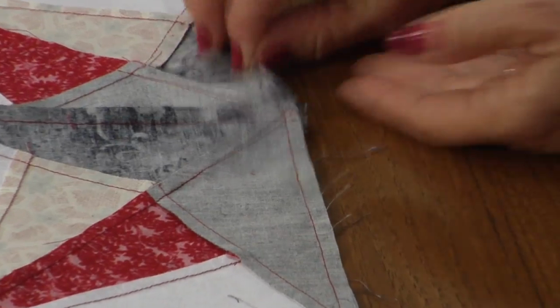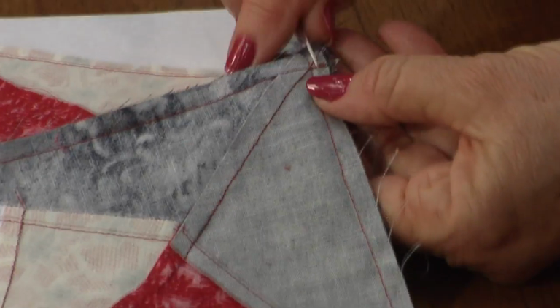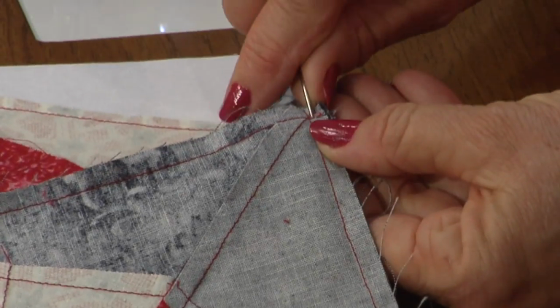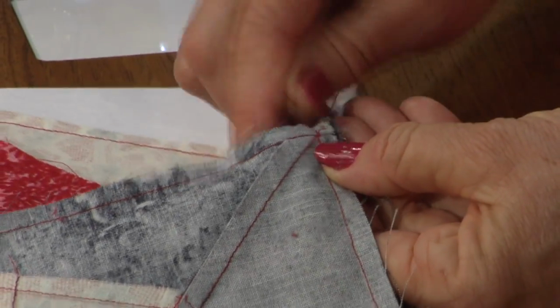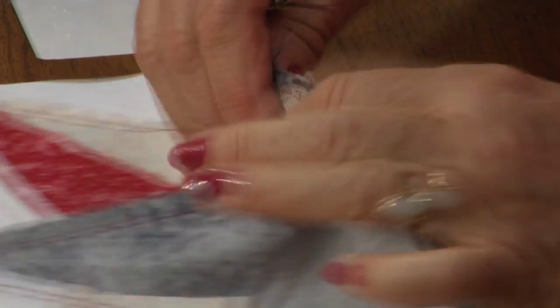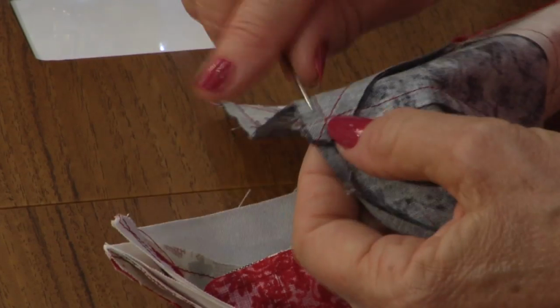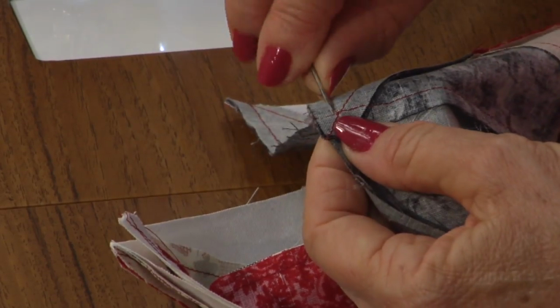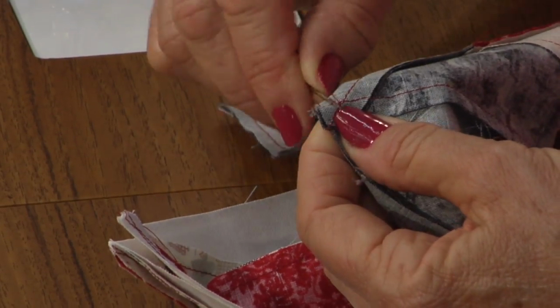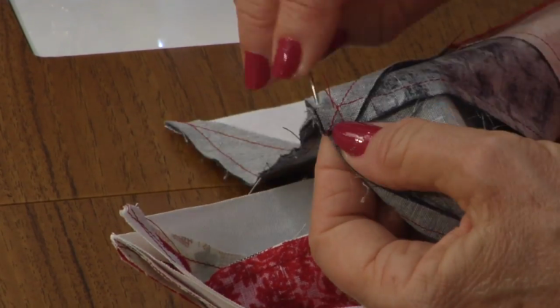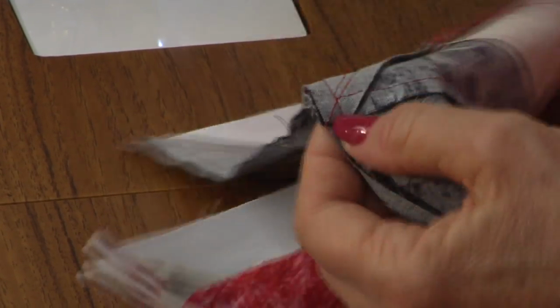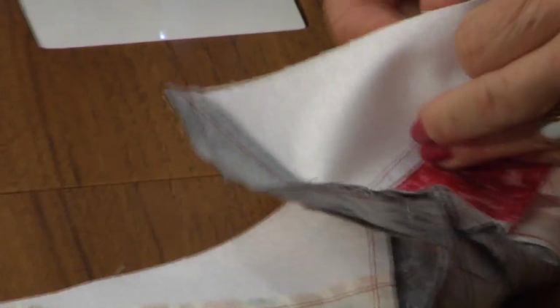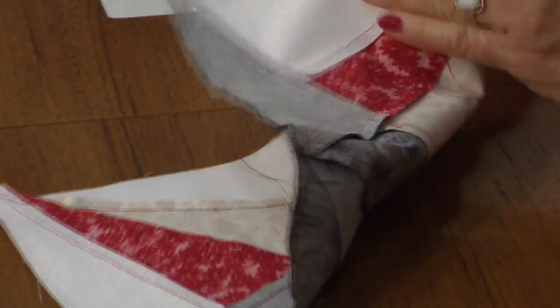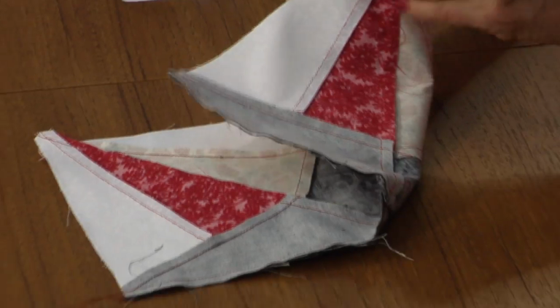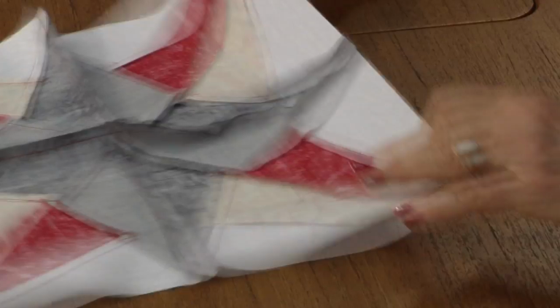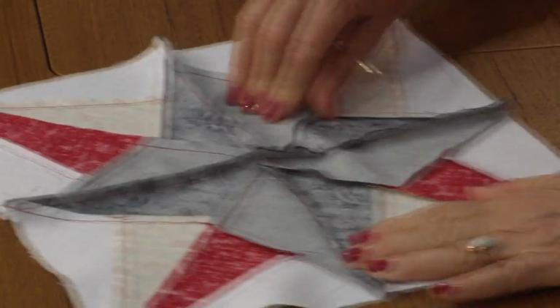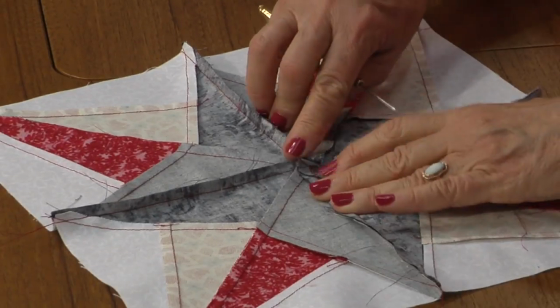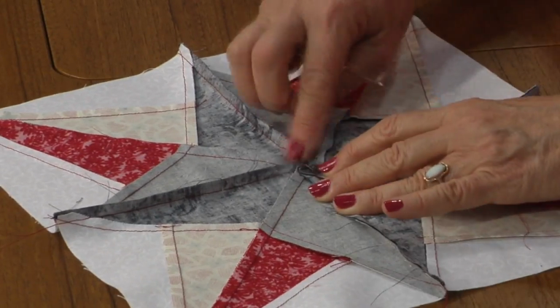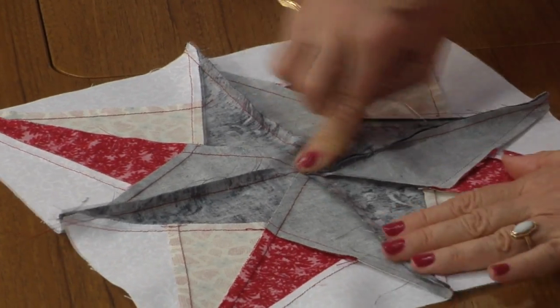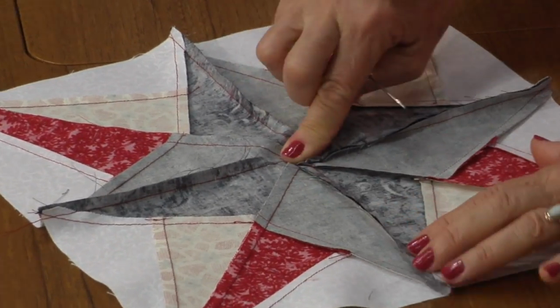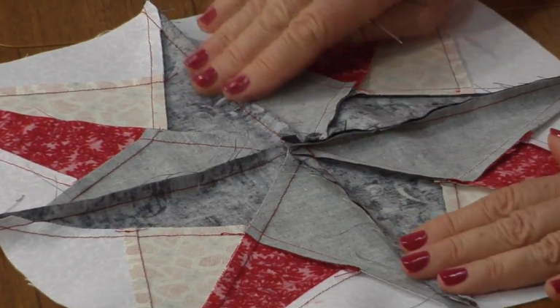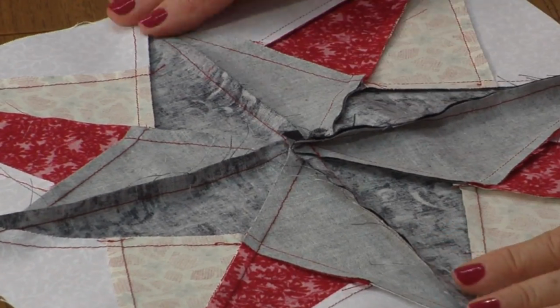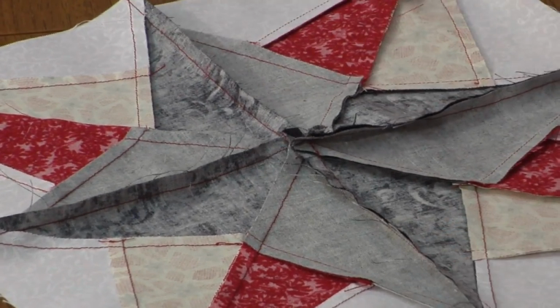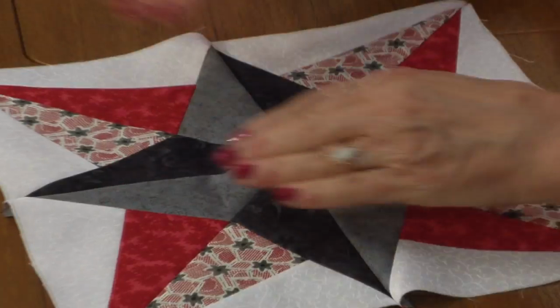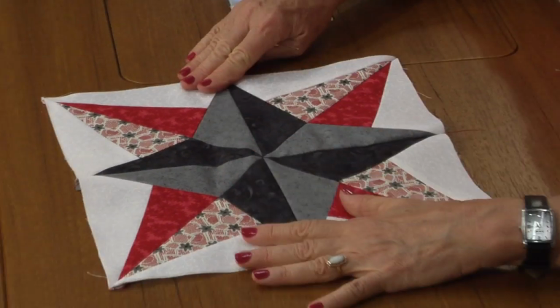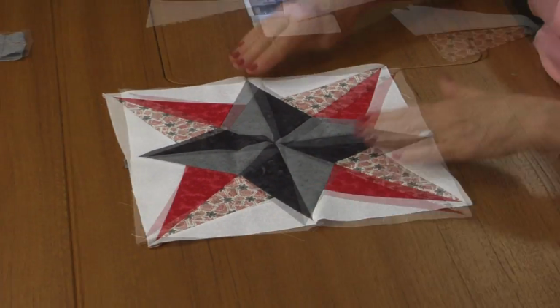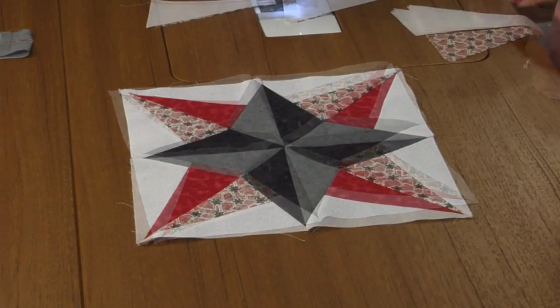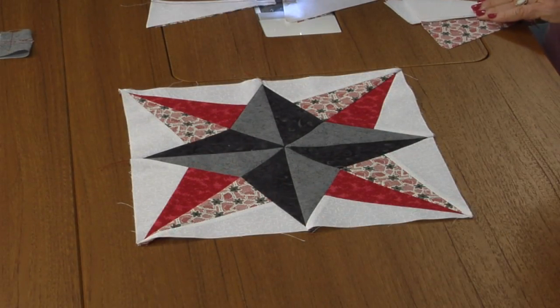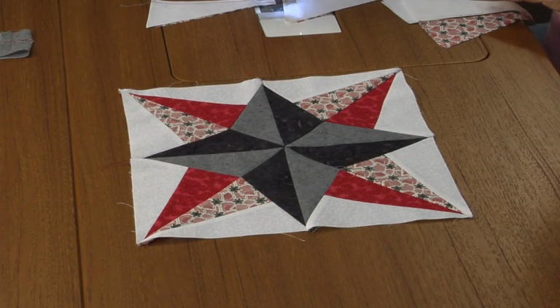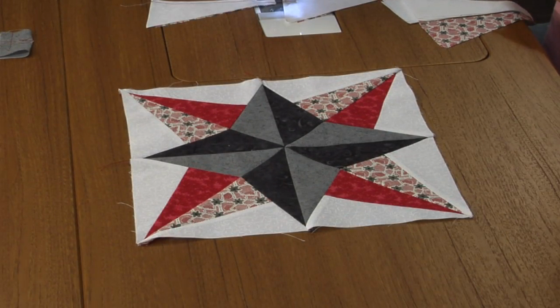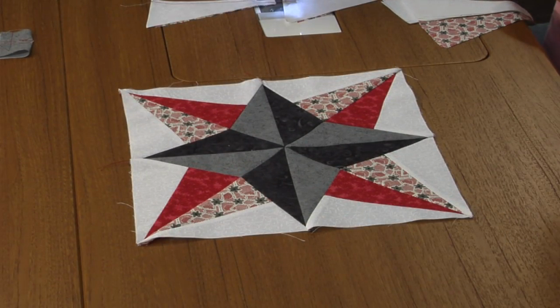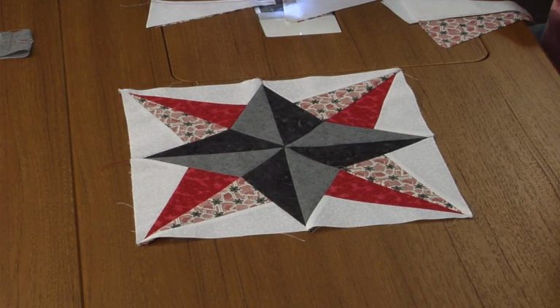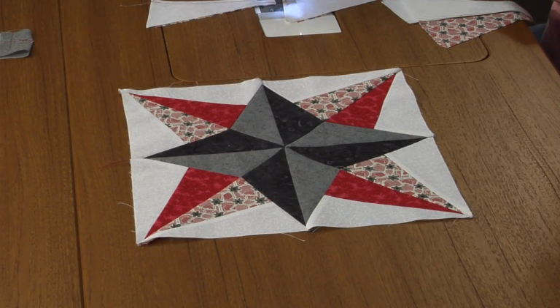Sew those seams perfectly flat in the center. Unsew the stitches in the seam, lay it wrong side up, mush that center good, and press those seams swirling around the center — and you're done.